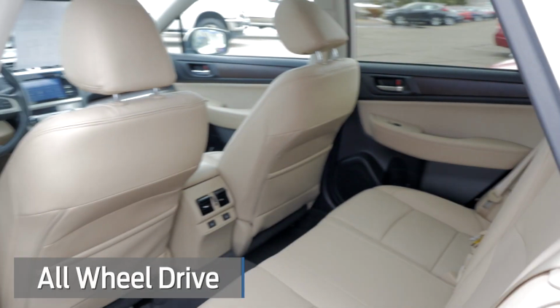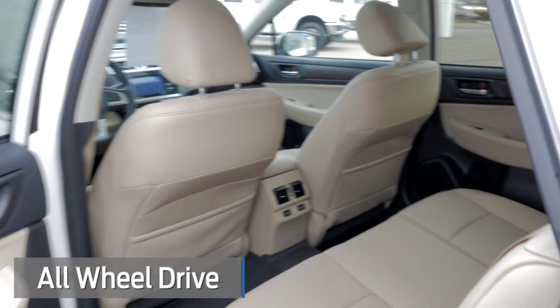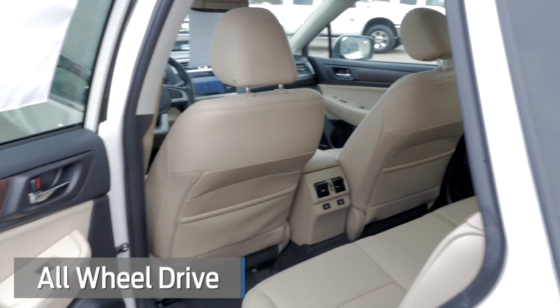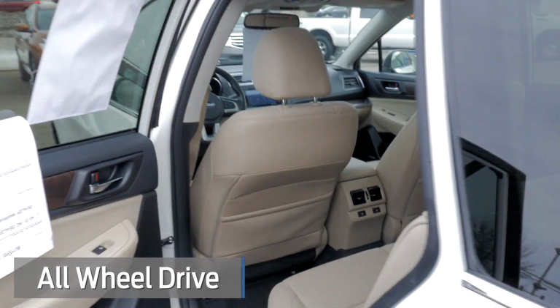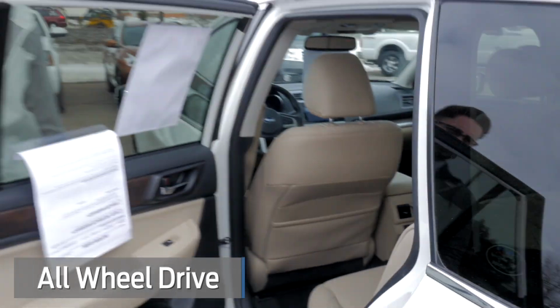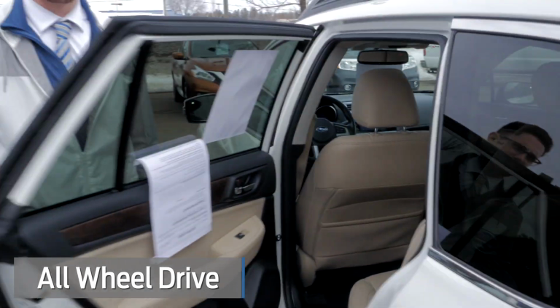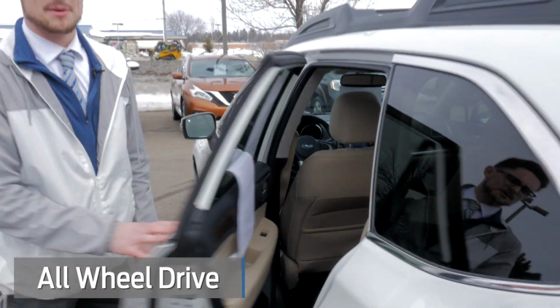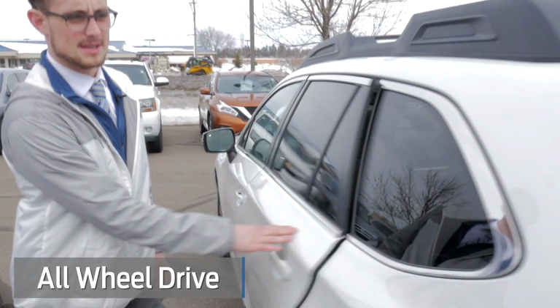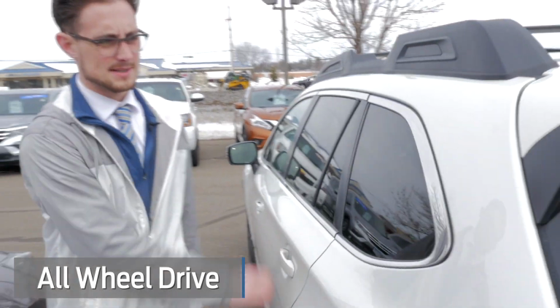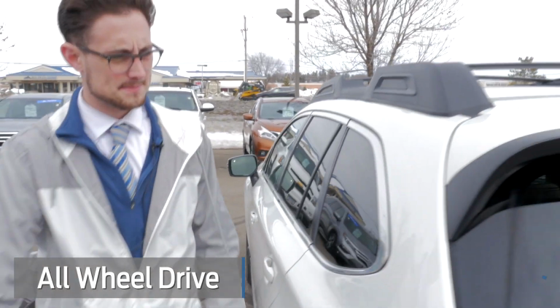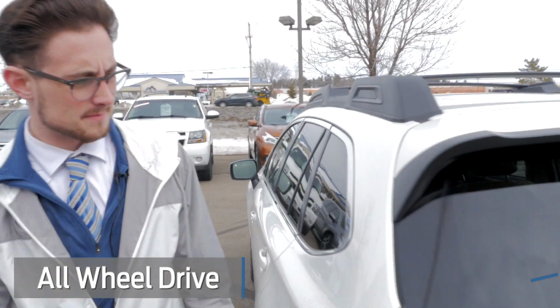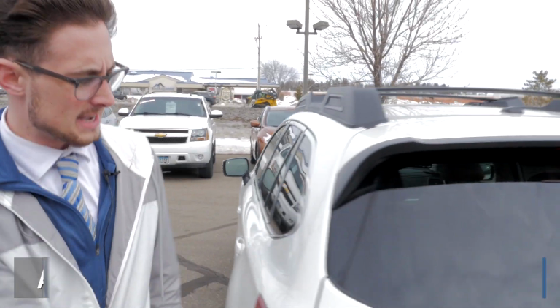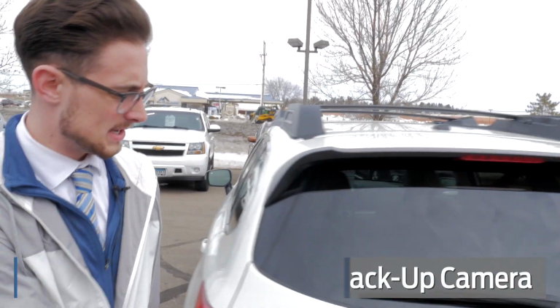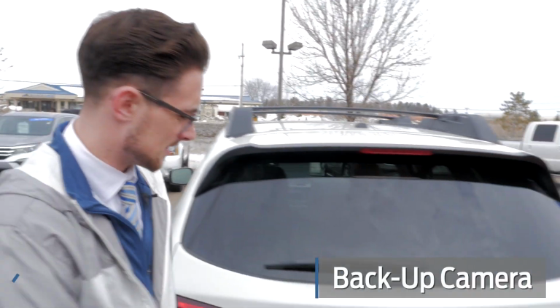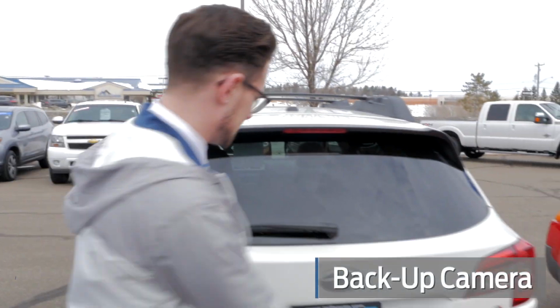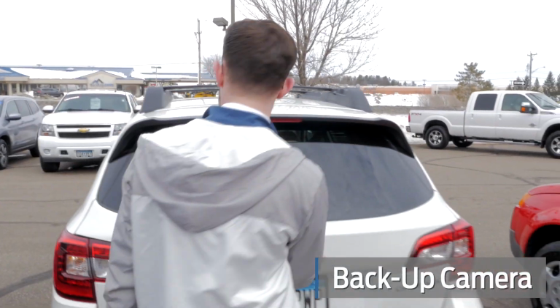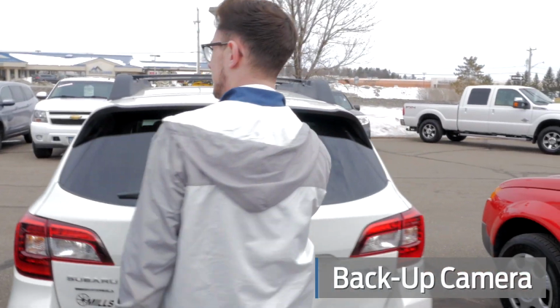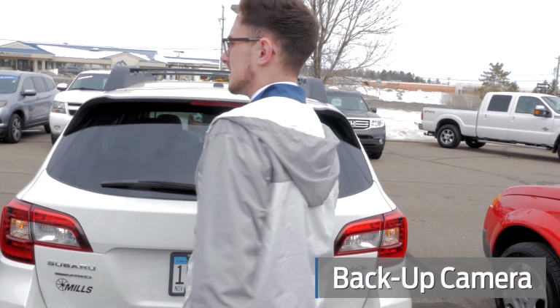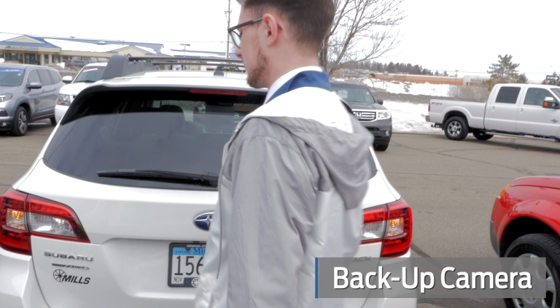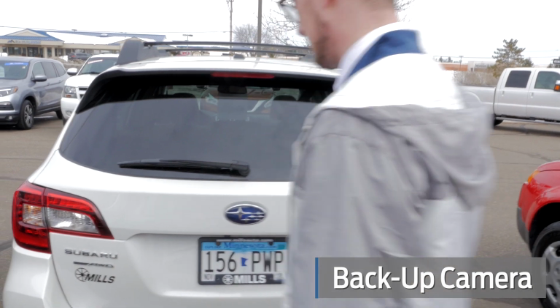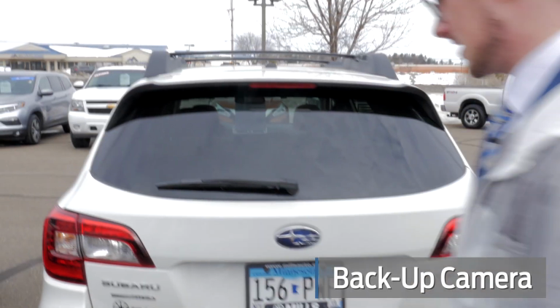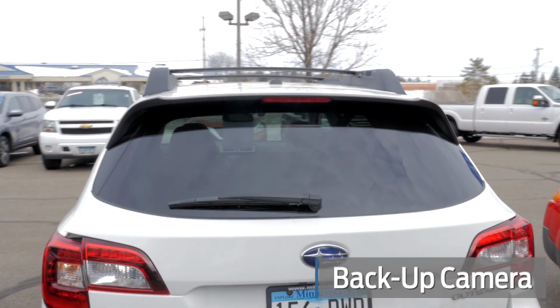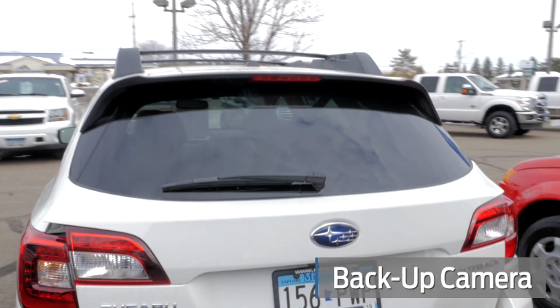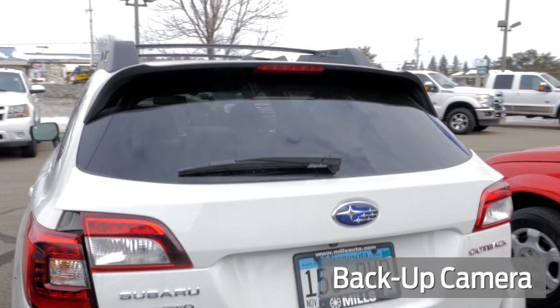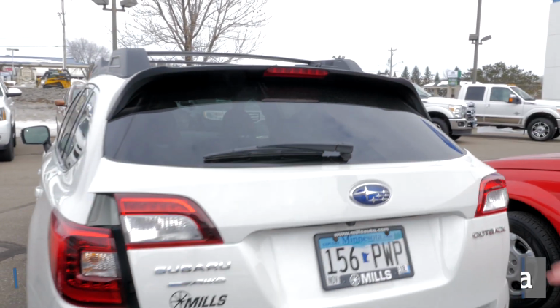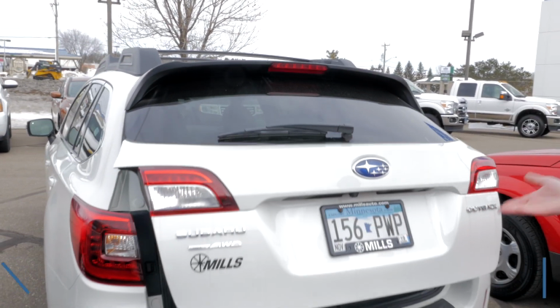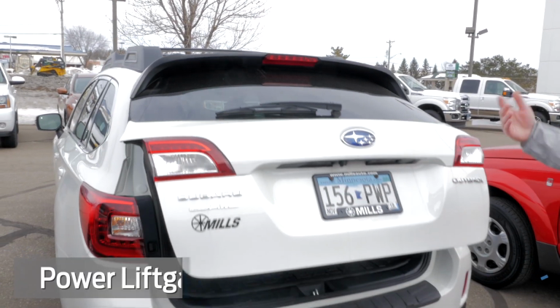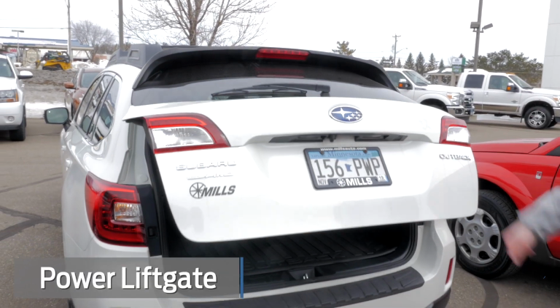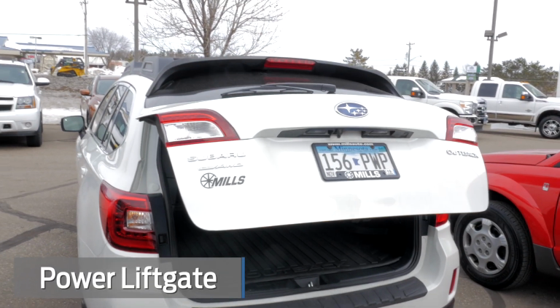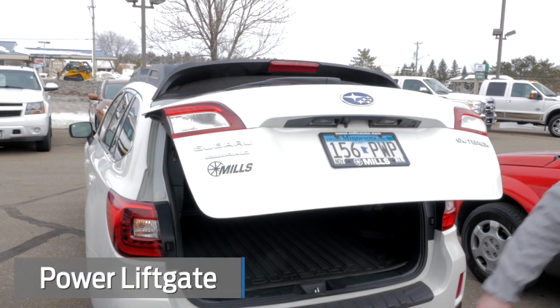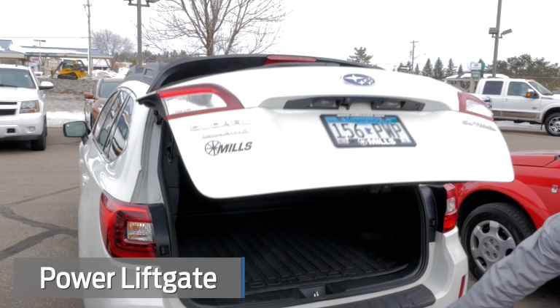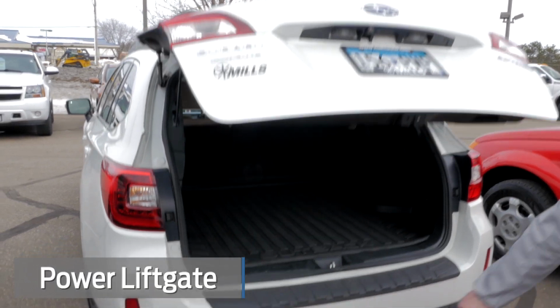You'll get over 30 miles to the gallon on the highway with this. Backup camera comes standard too, and it does have that hatchback look. Click the button — automatic liftgate. It does come with a hitch.